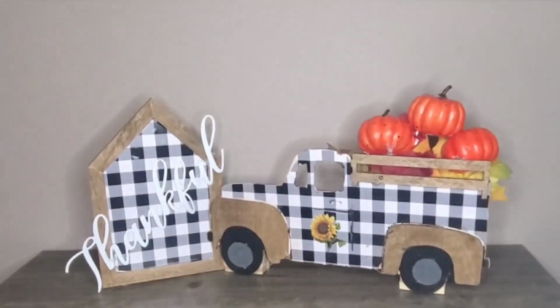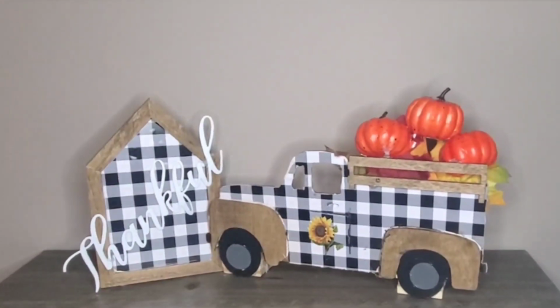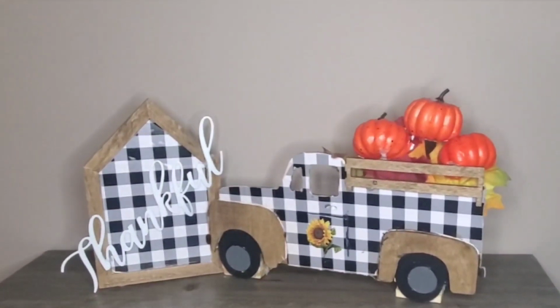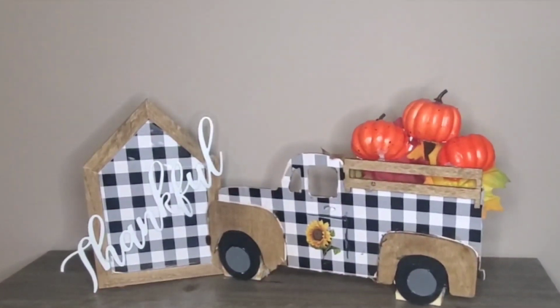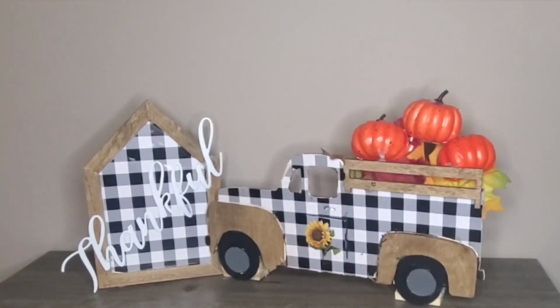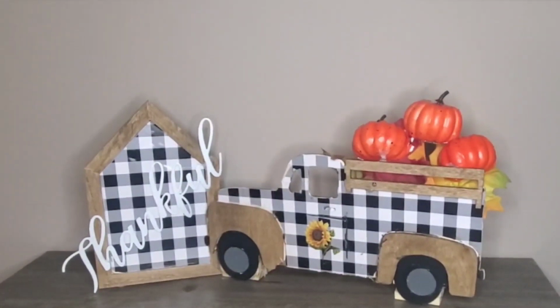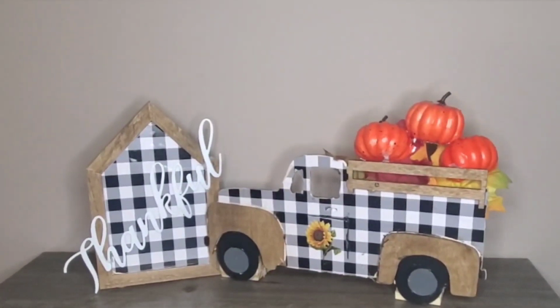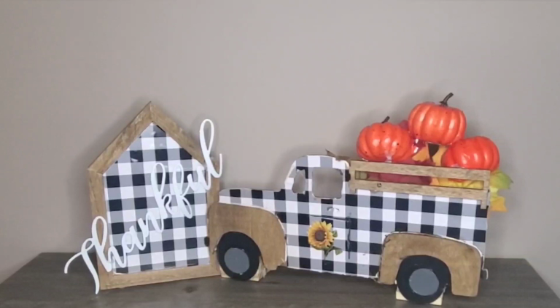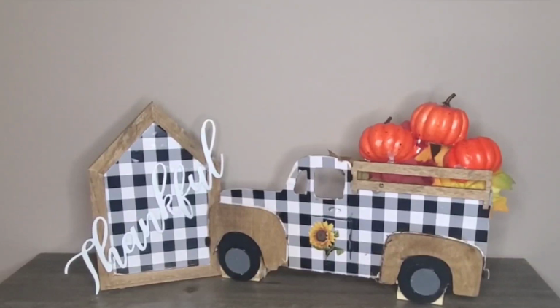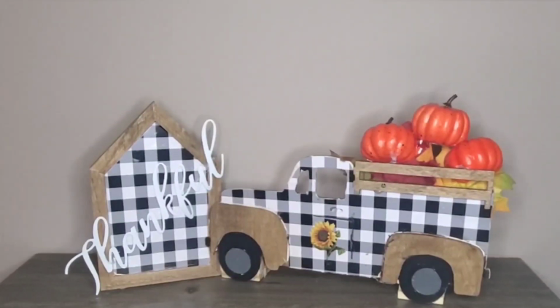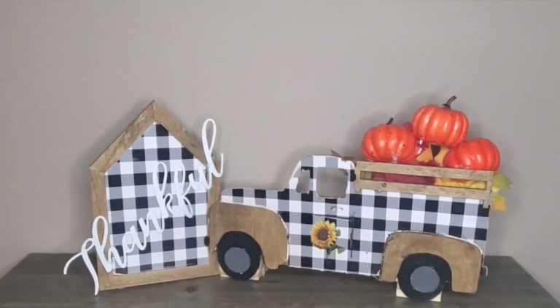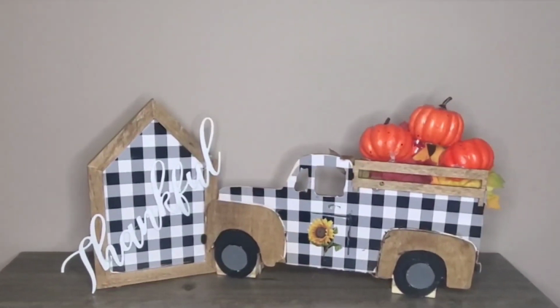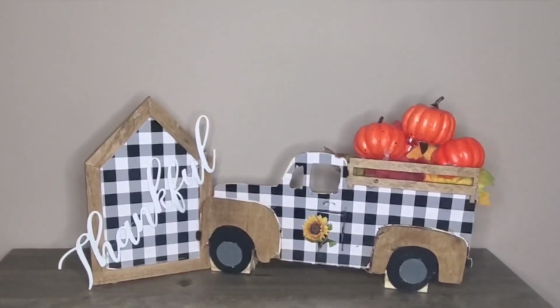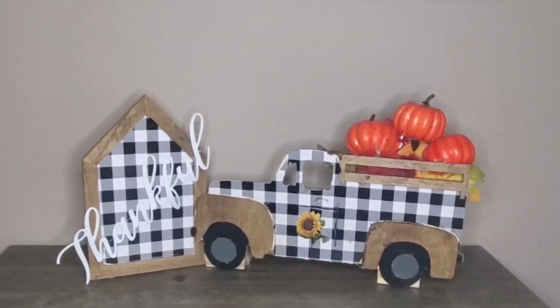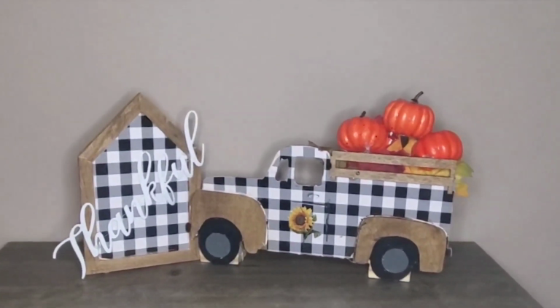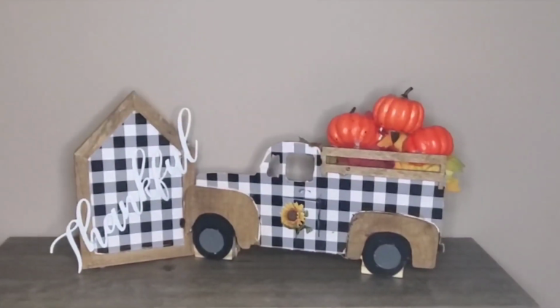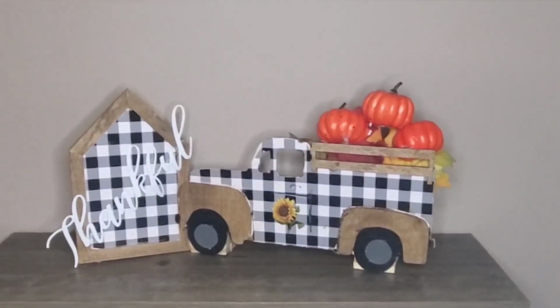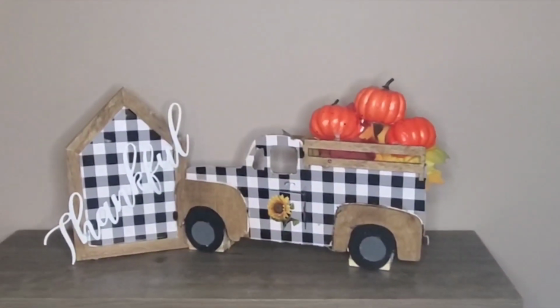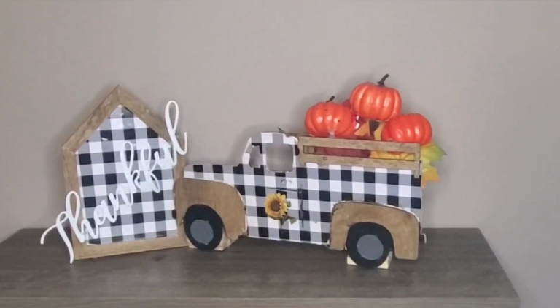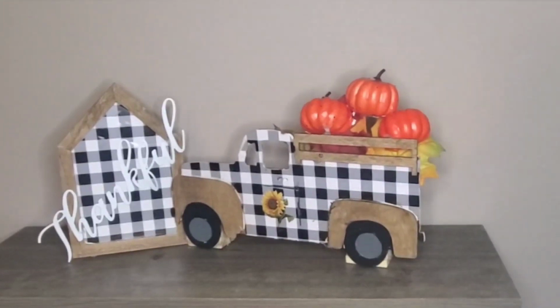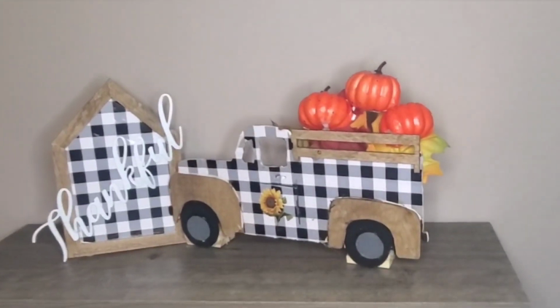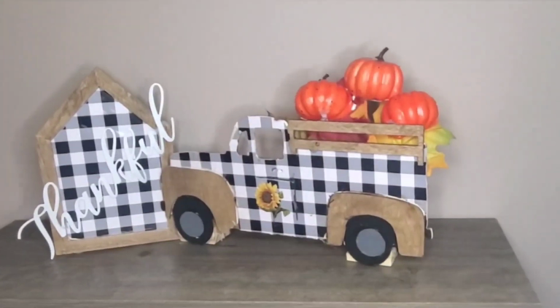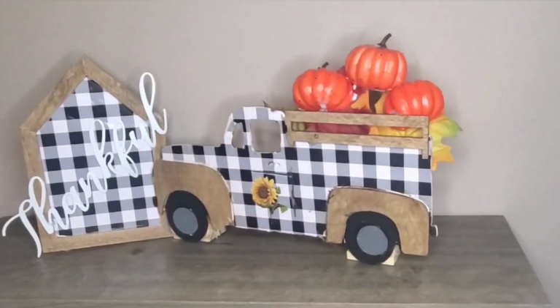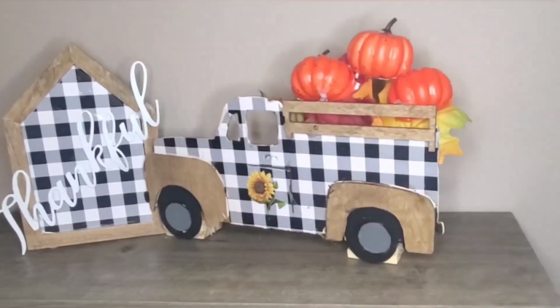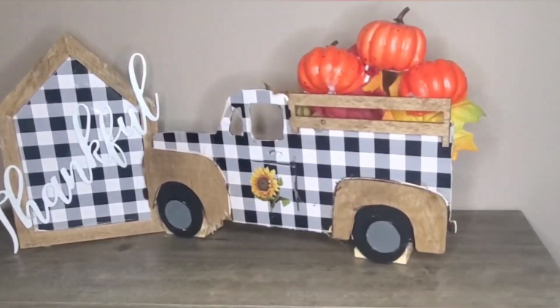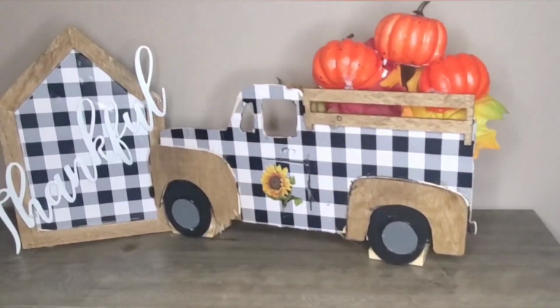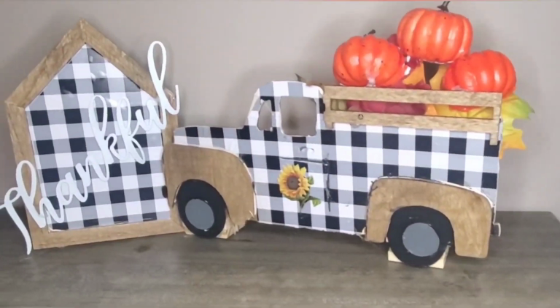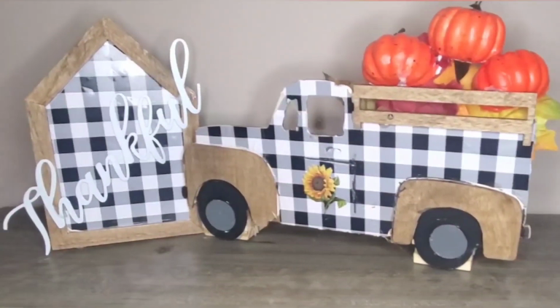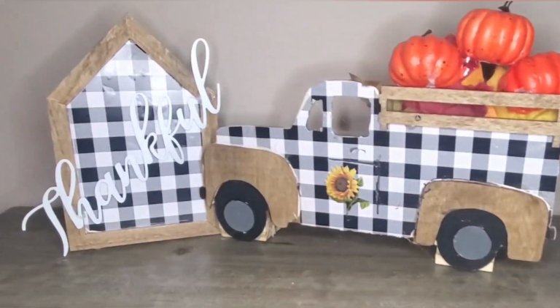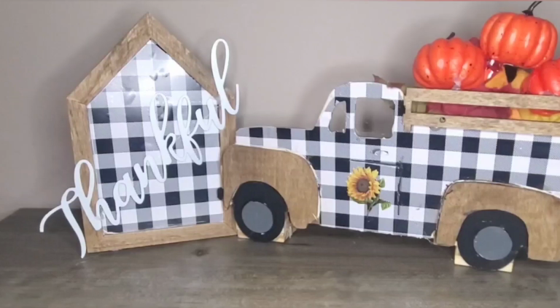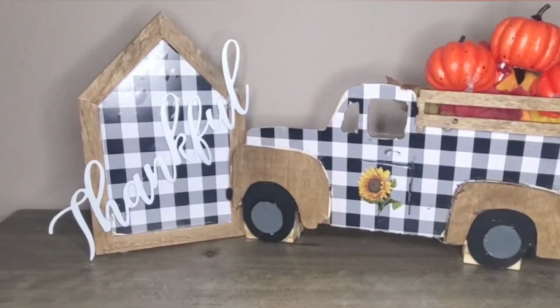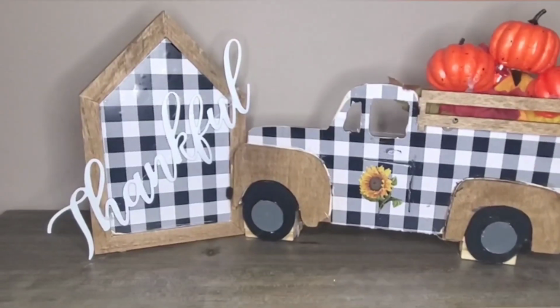Here is what they turned out as and I love them — I hope you guys did too! If you are not a subscriber yet, I hope you really consider doing so. Make sure you give me a thumbs up below and don't be afraid to share this video. Thanks for watching guys.